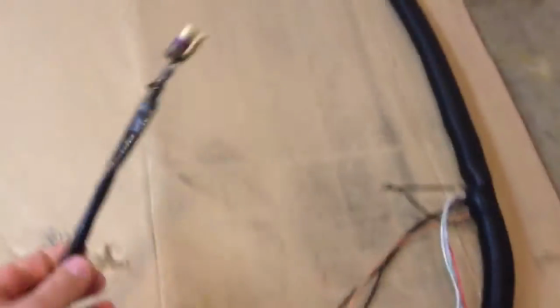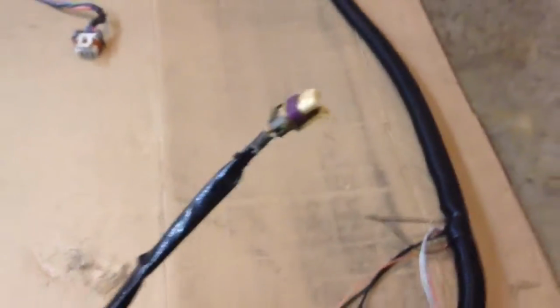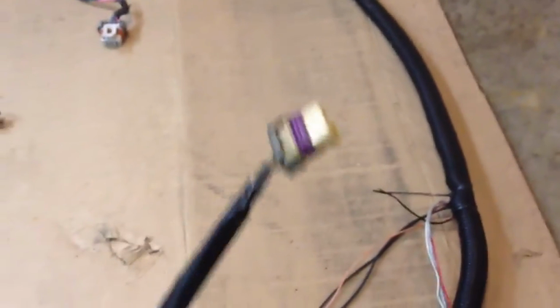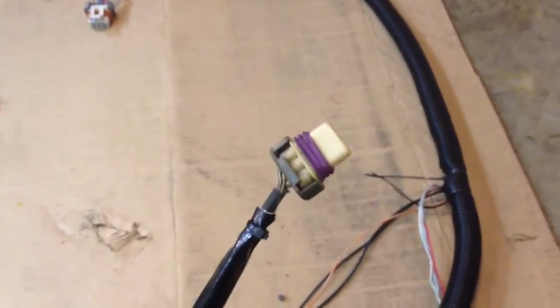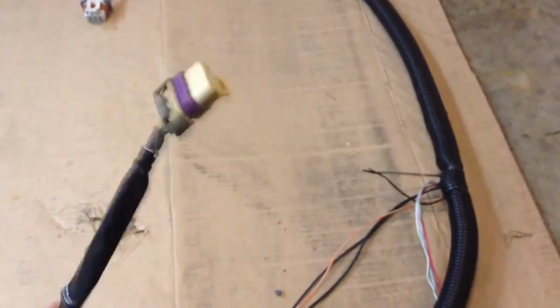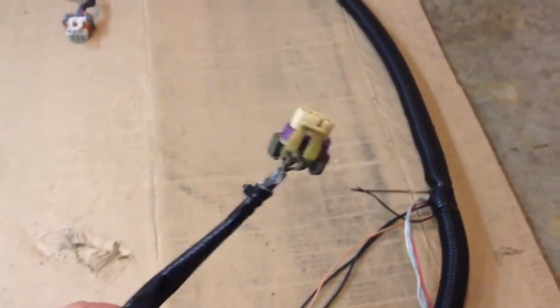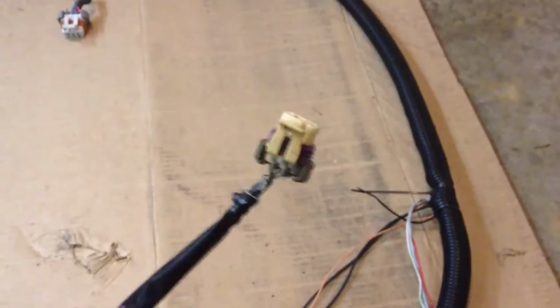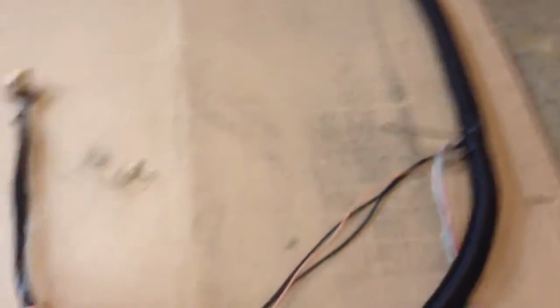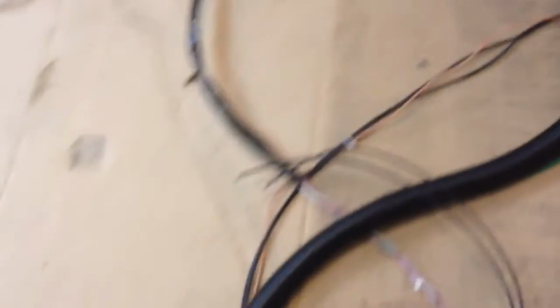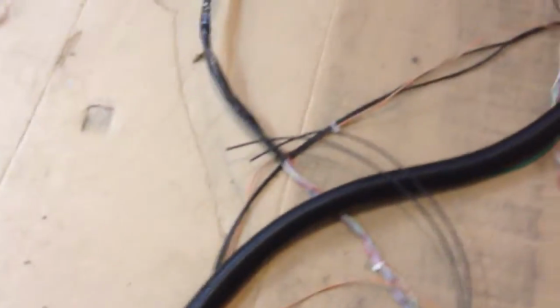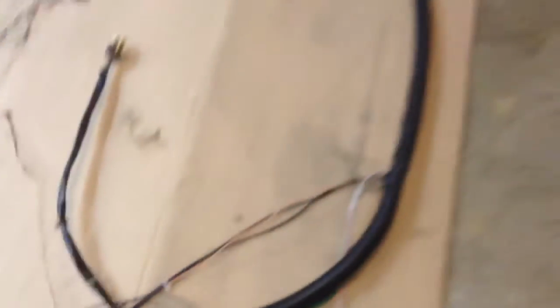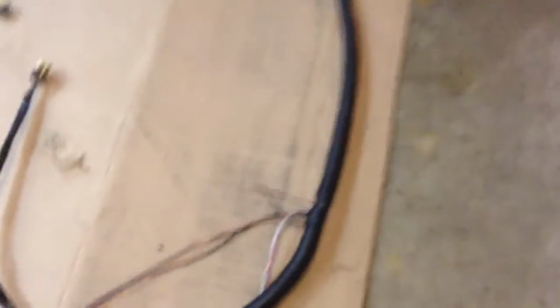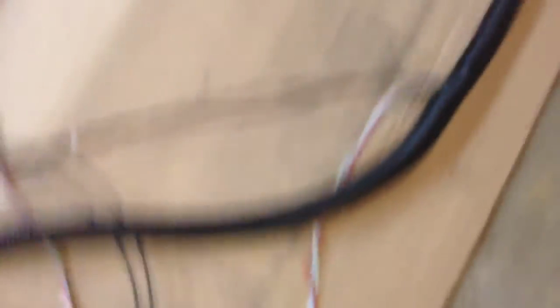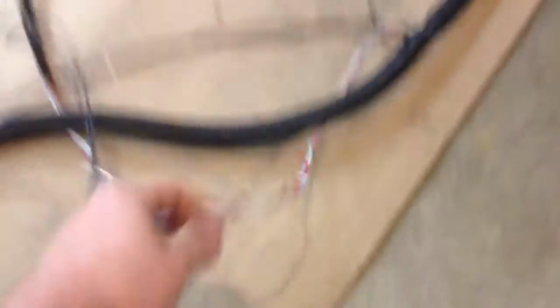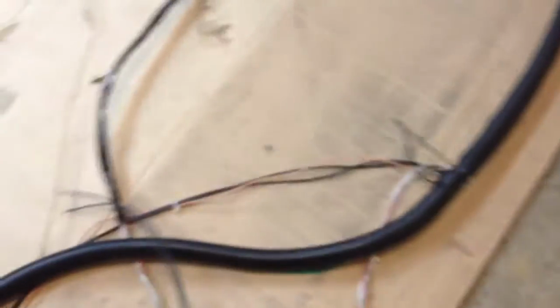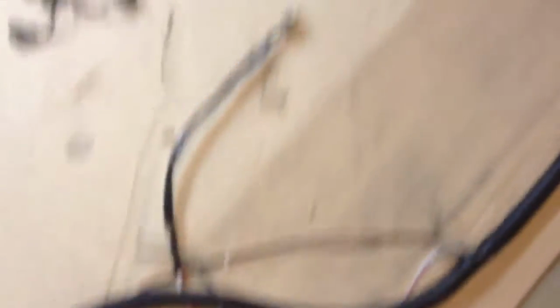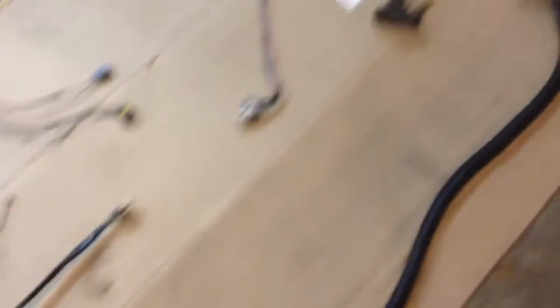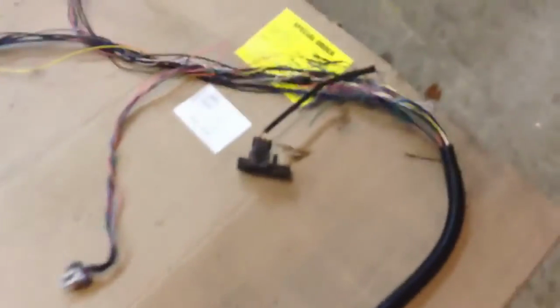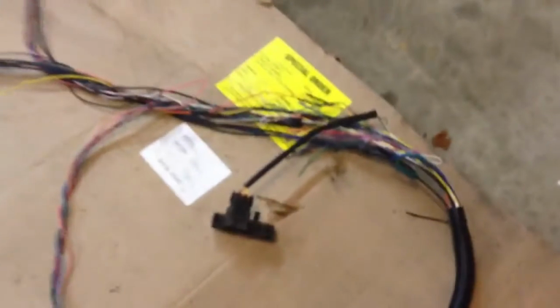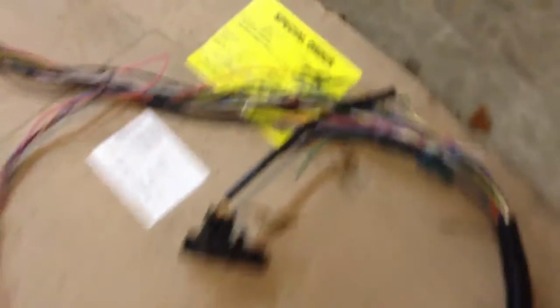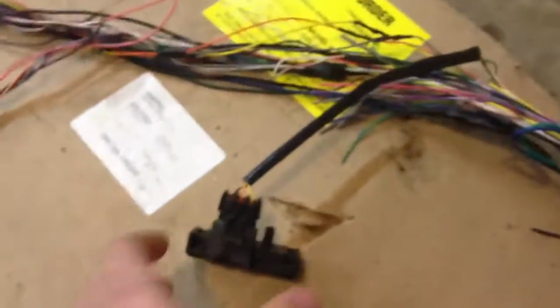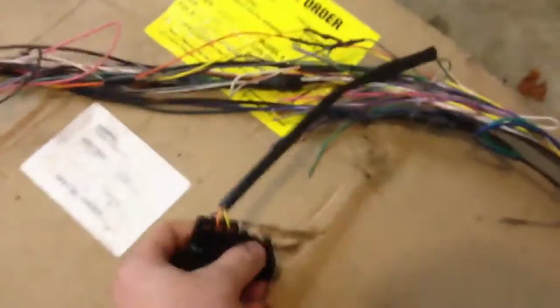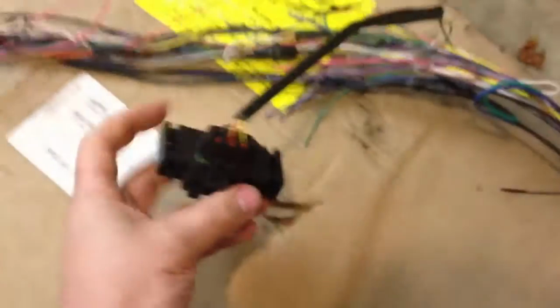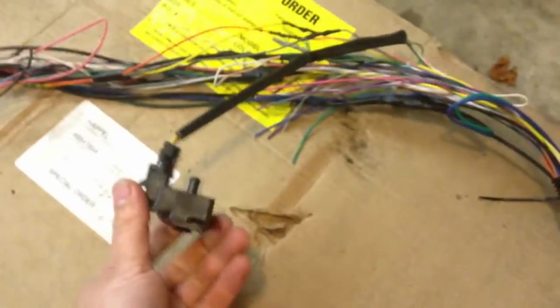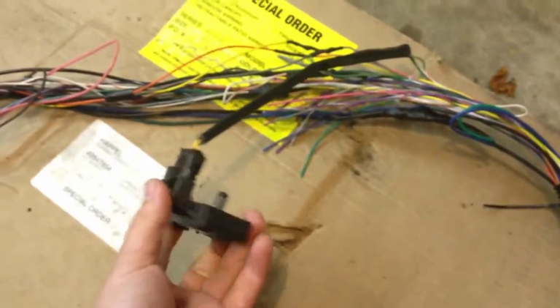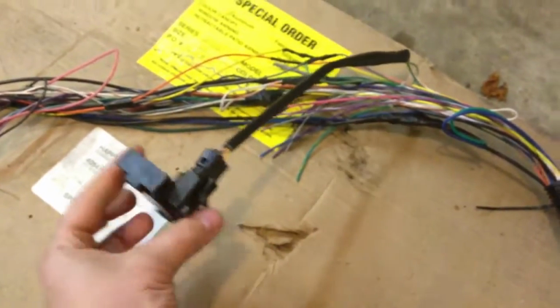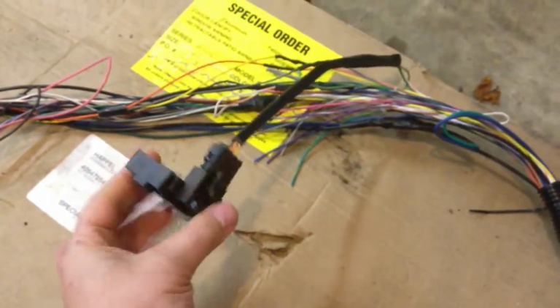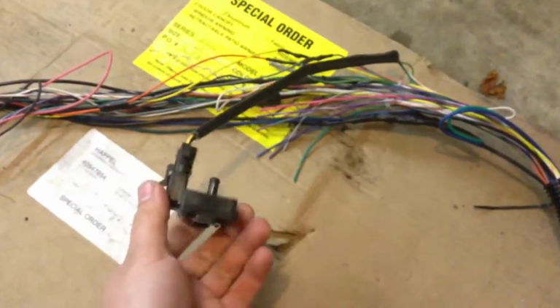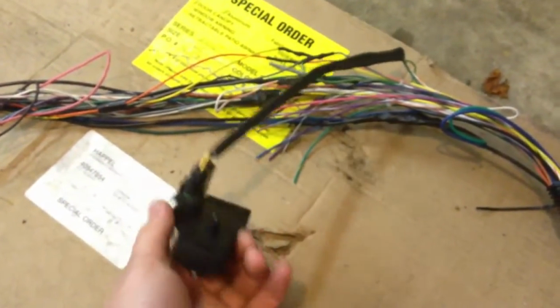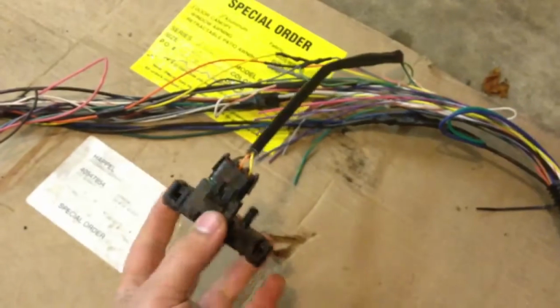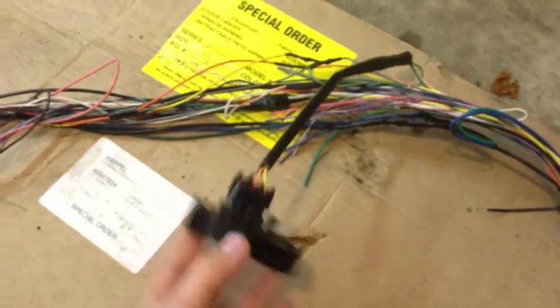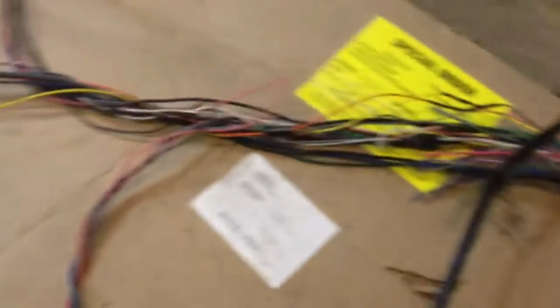This is the crank position sensor input — it plugs in a little farther down the harness. There's tons of slack on this 8-footer I made. And this is a 3-bar MAP sensor and plug from EFI Source, built right into the harness and ready to go.